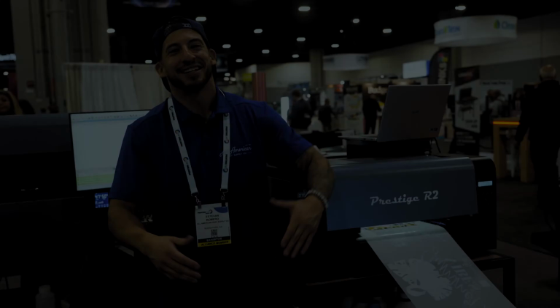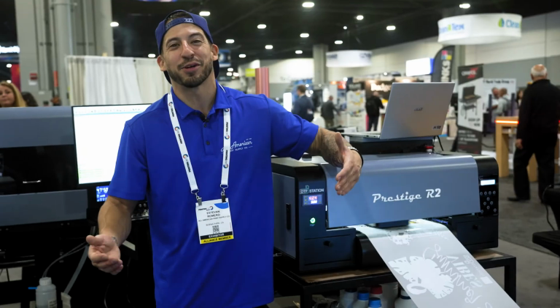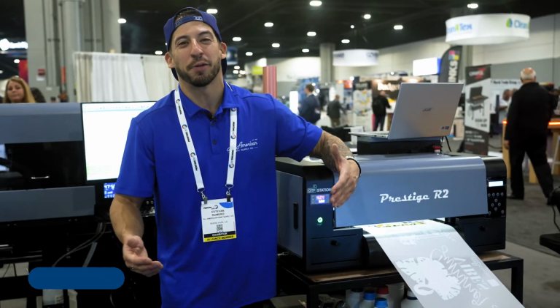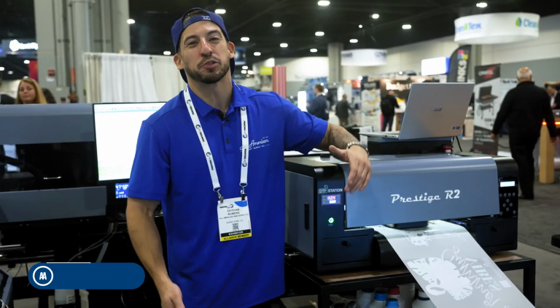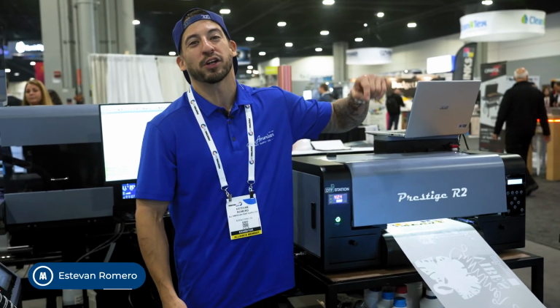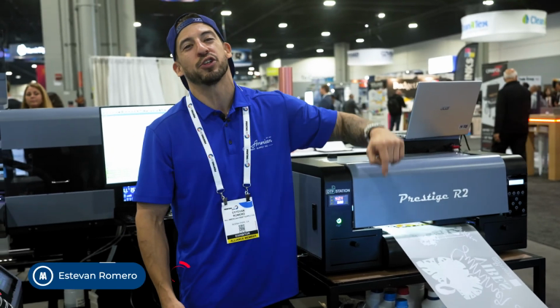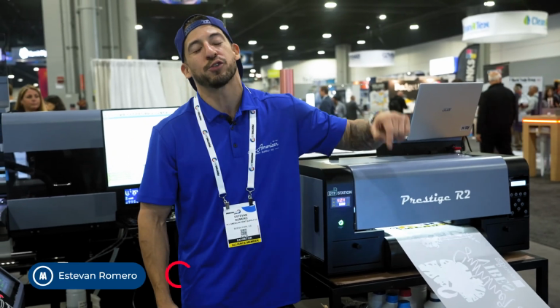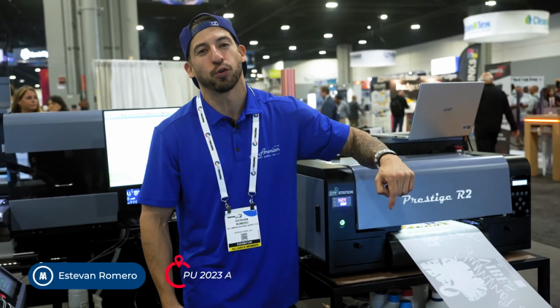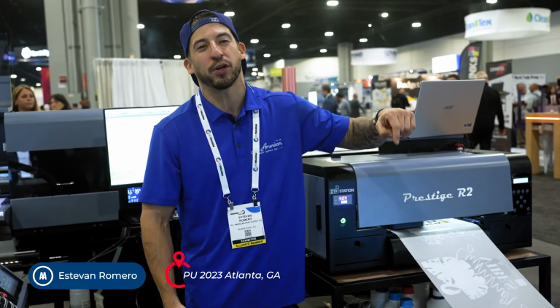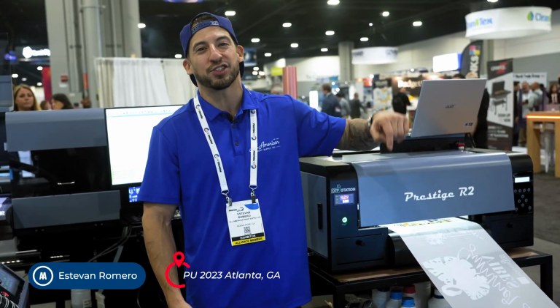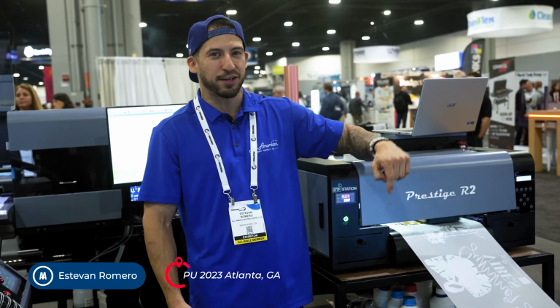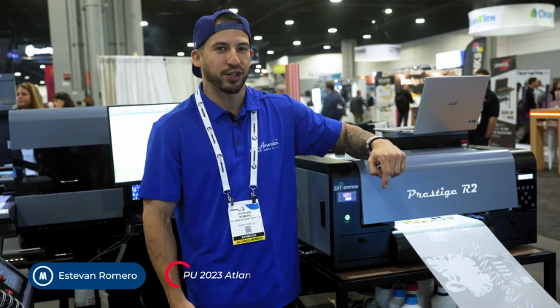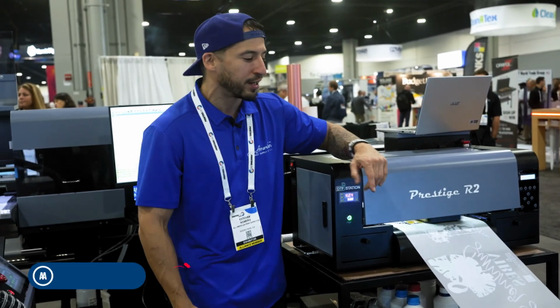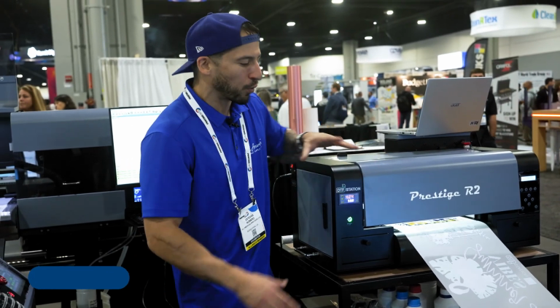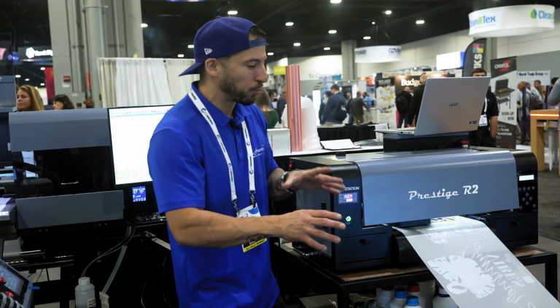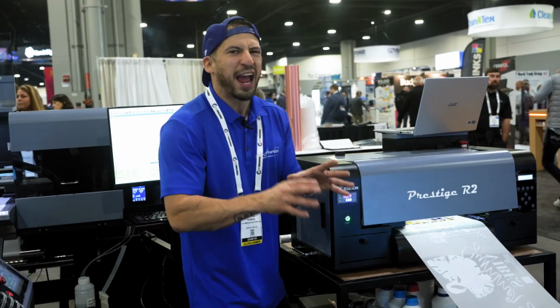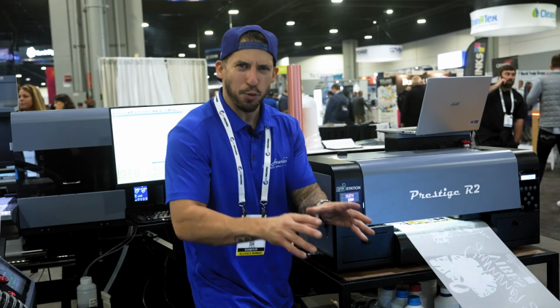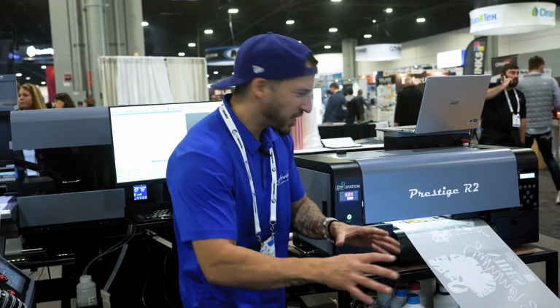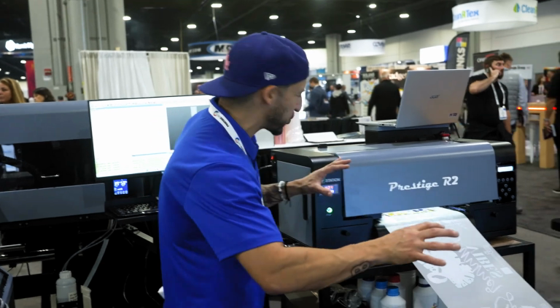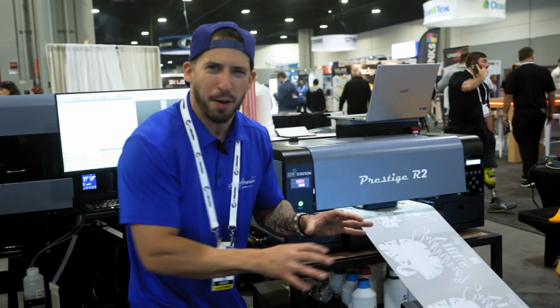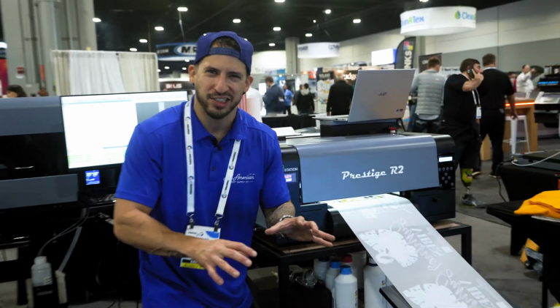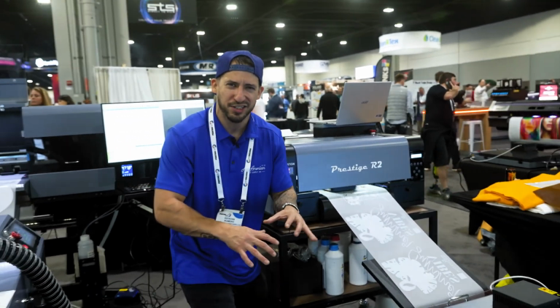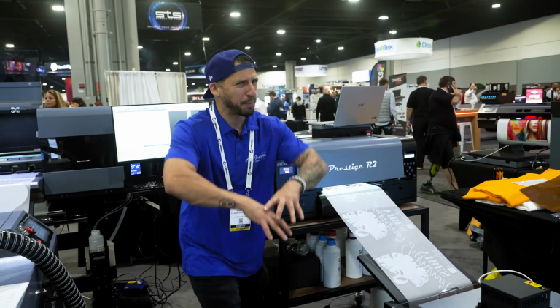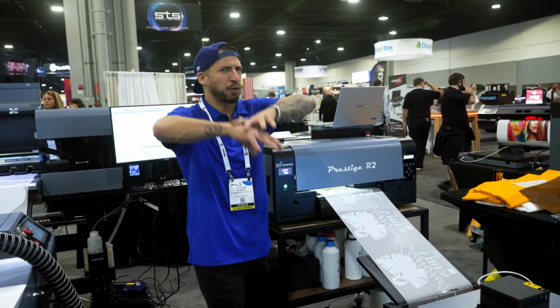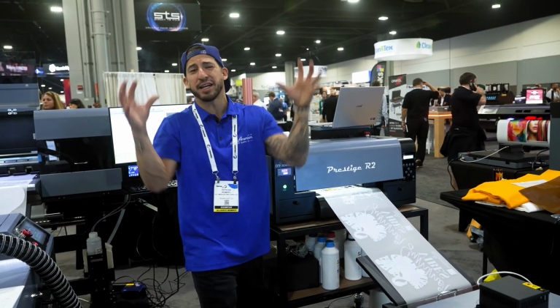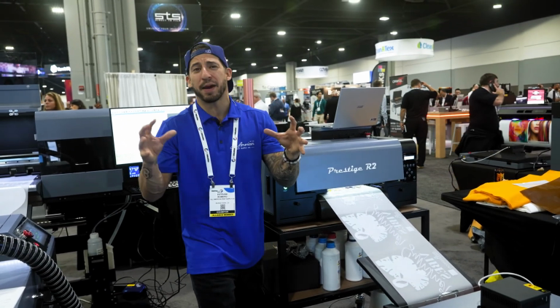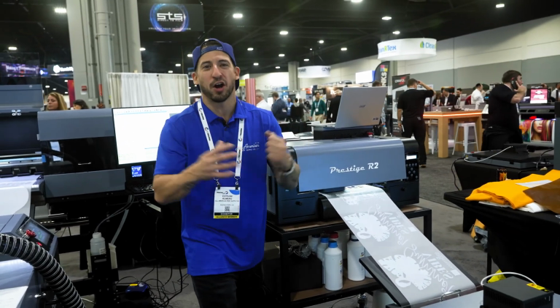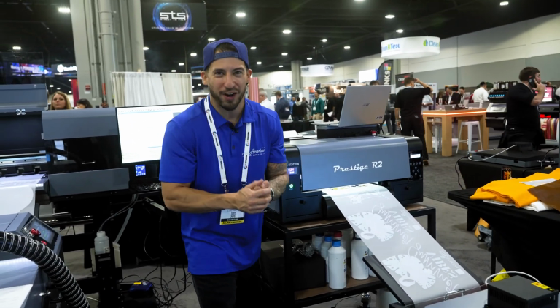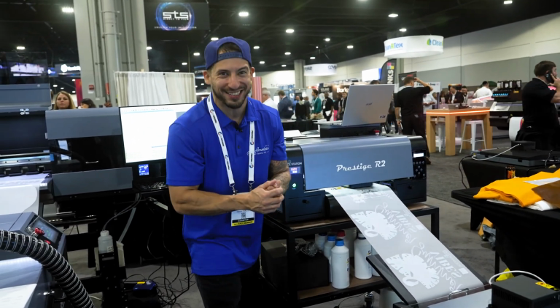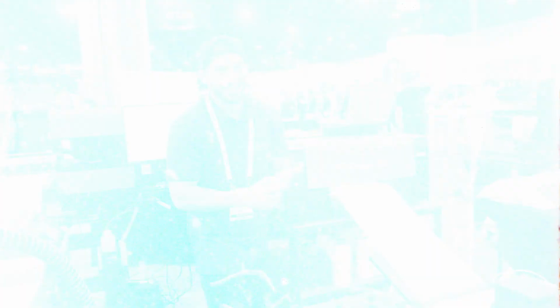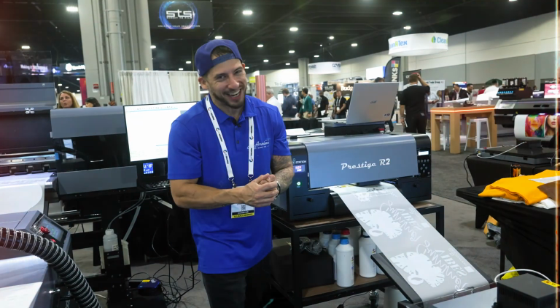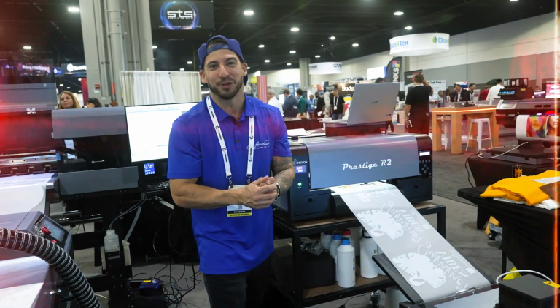Sam here with the All-America Principle. We're coming to you from the Trade Show Floor of Printing United 2023. We're going to explore how a machine of such a compact size can make such a big impact on your finances. Let's dive into it.